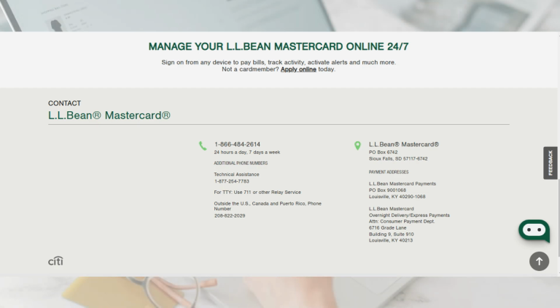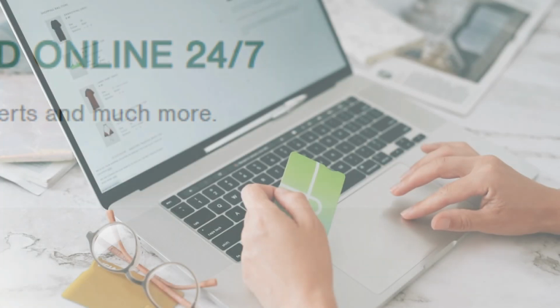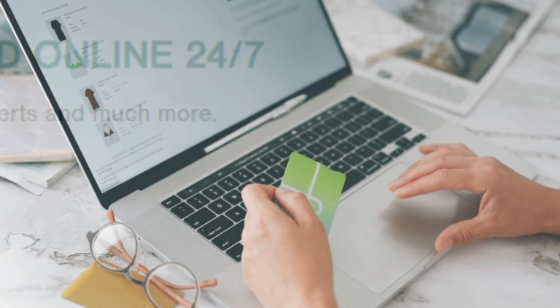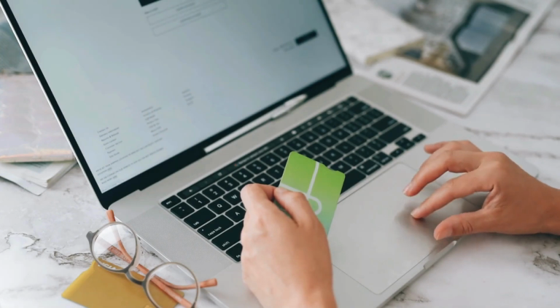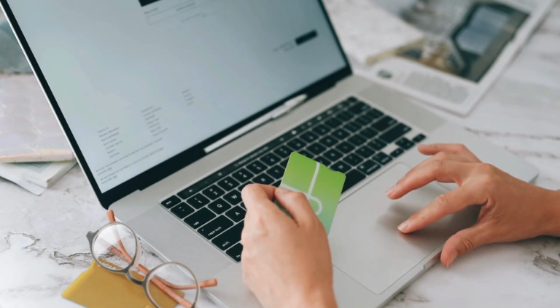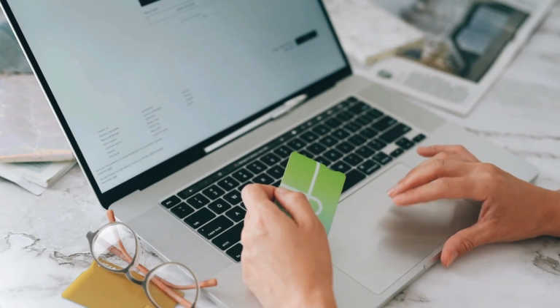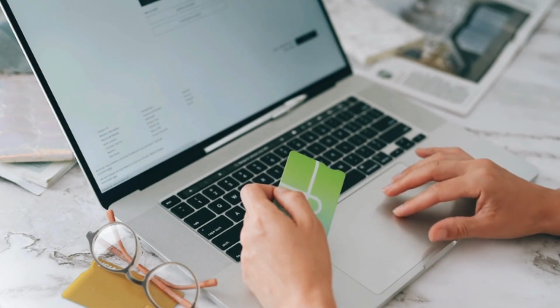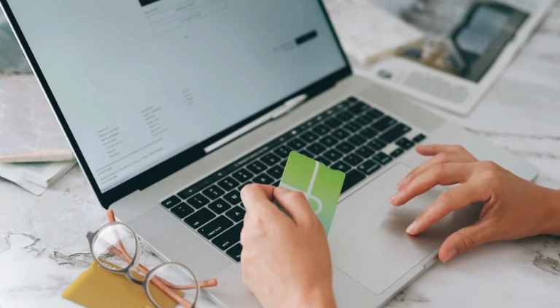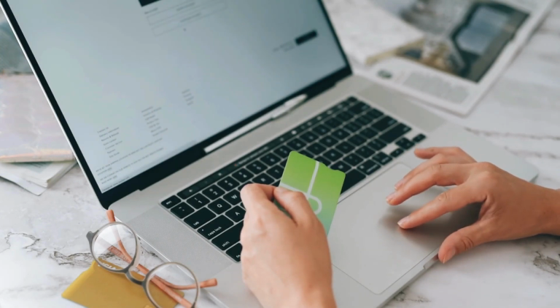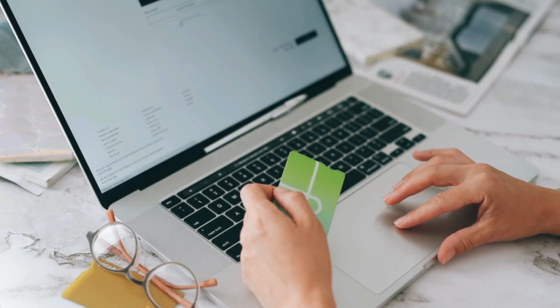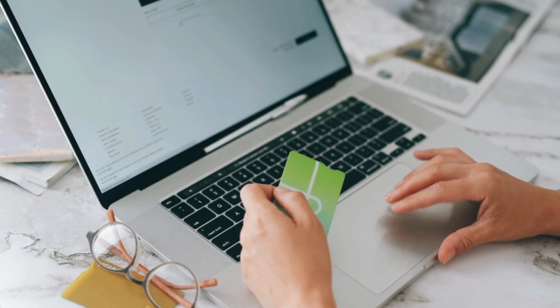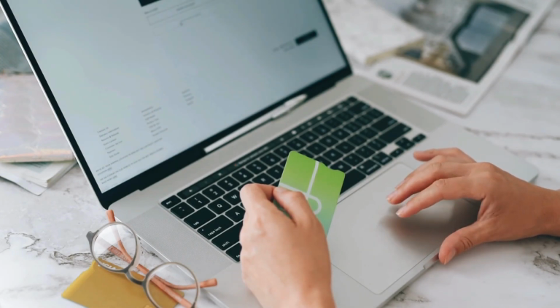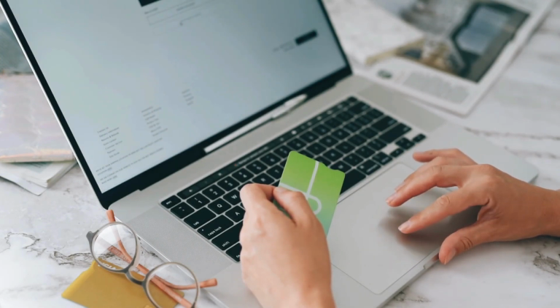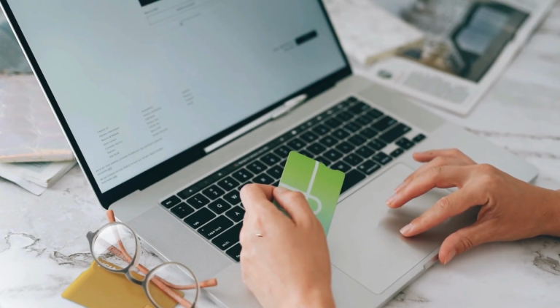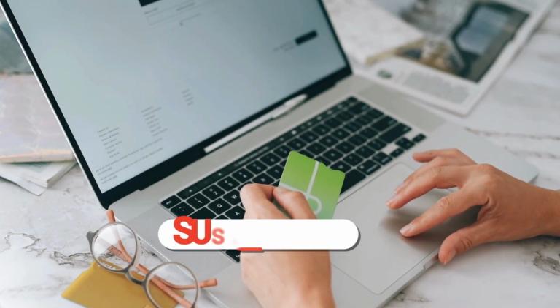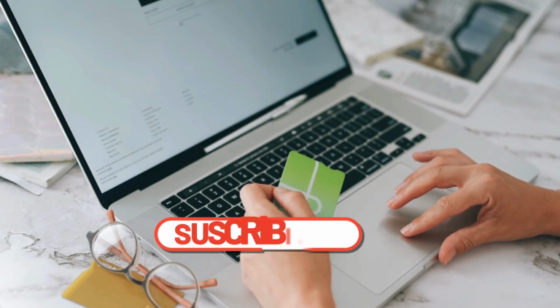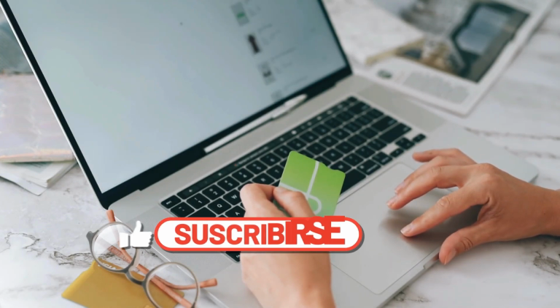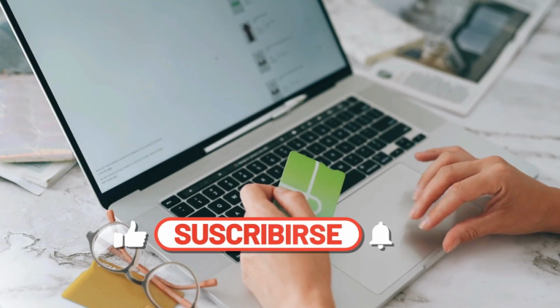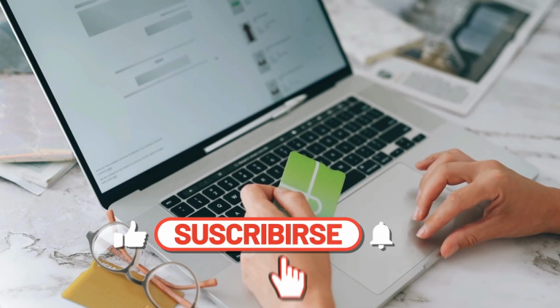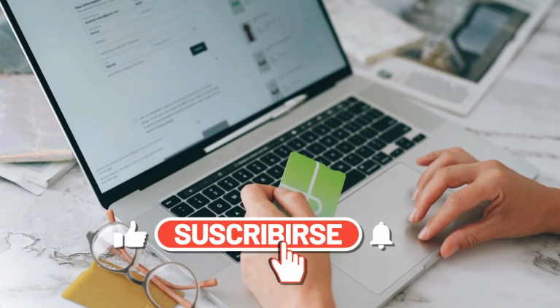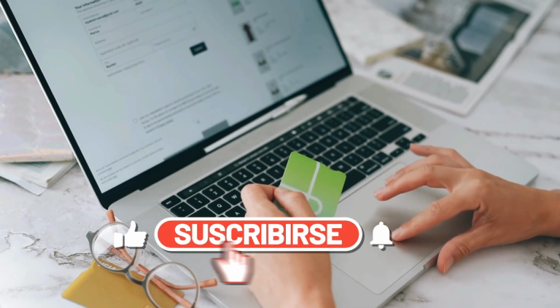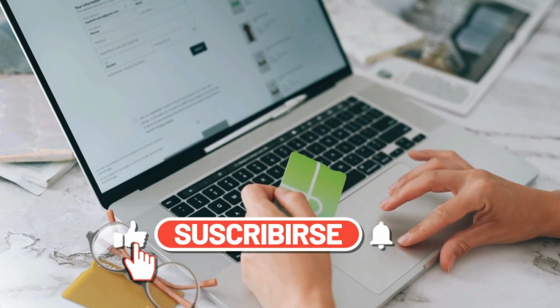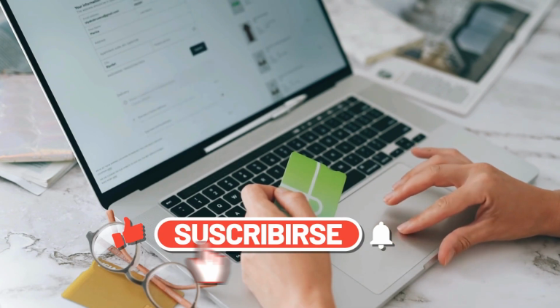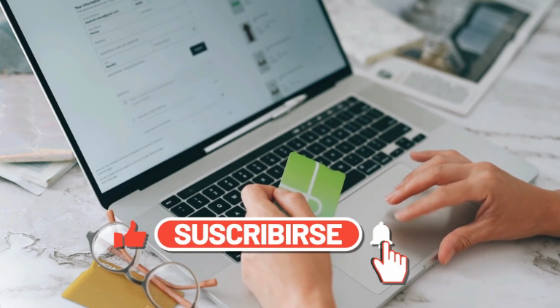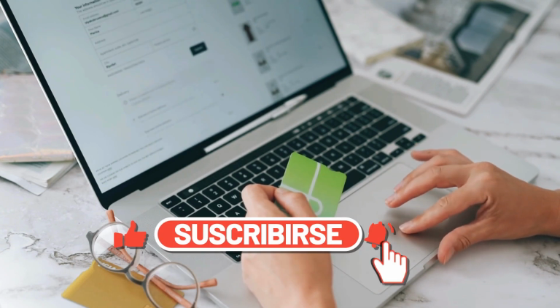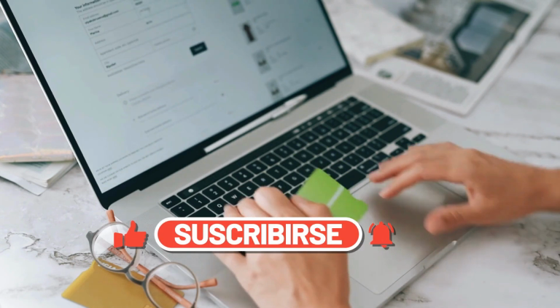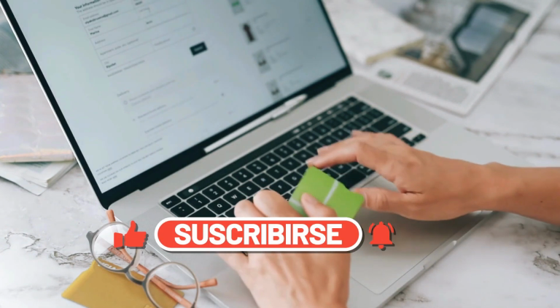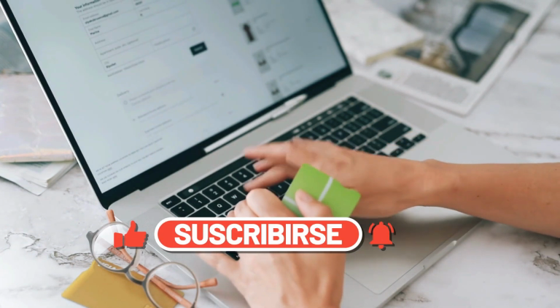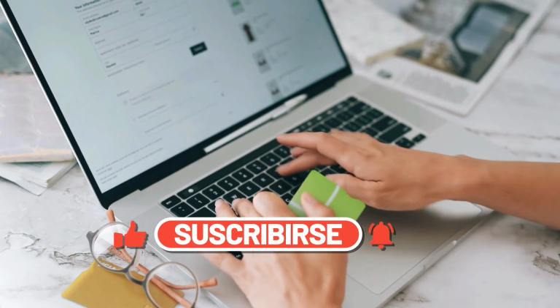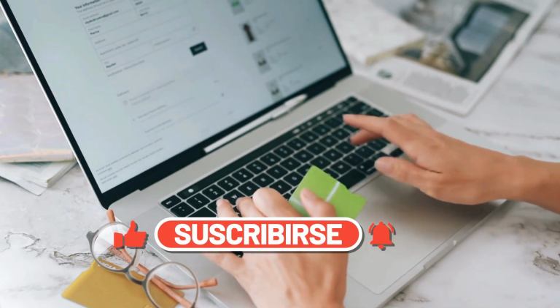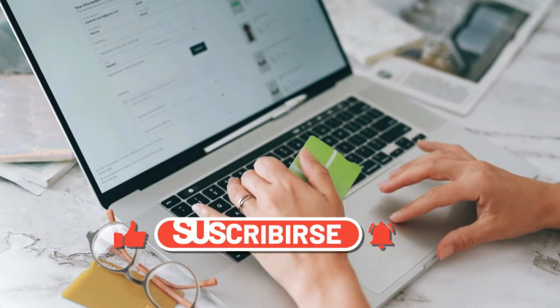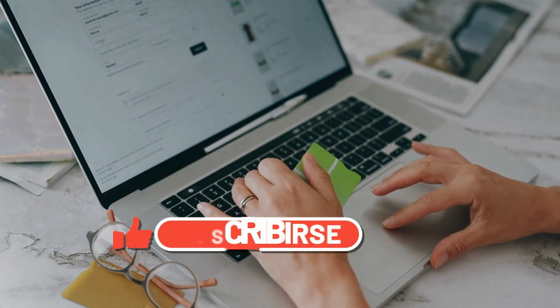If you enjoyed the video, don't forget to like and share it. If you're new to the channel, make sure to subscribe and click the bell icon so you get notified when our next video goes live. Thanks for watching and have a great day.